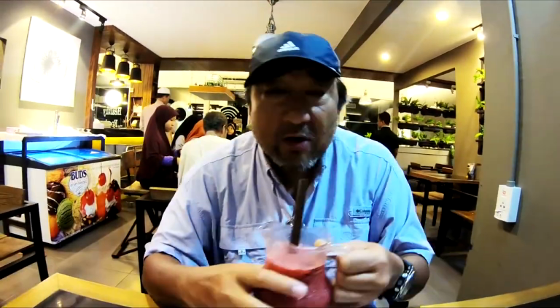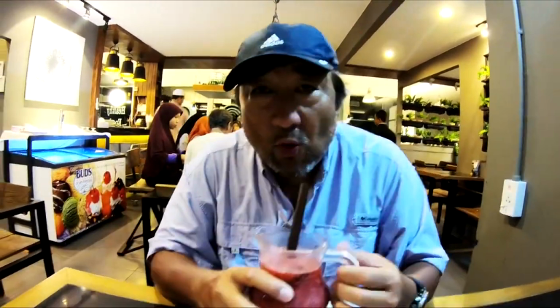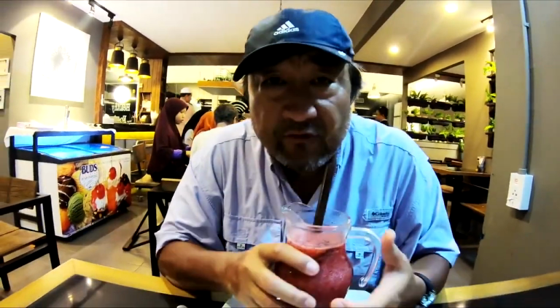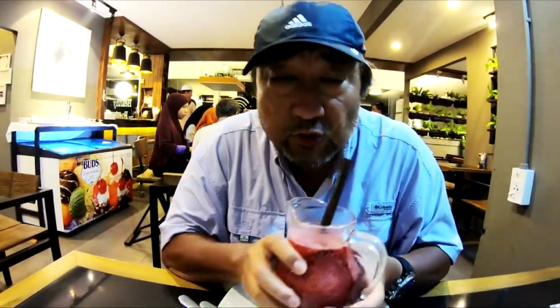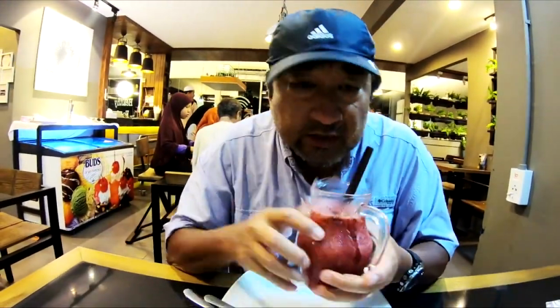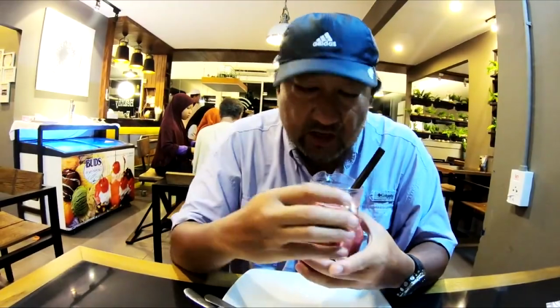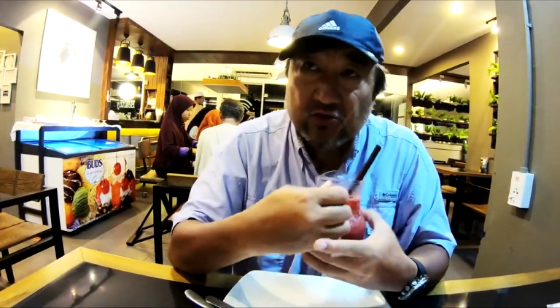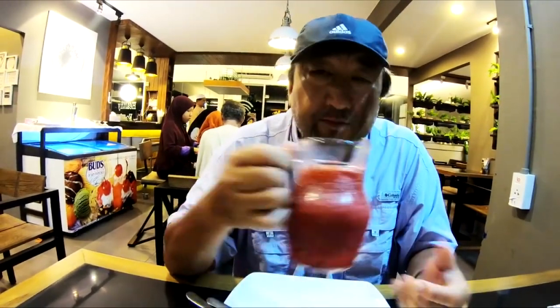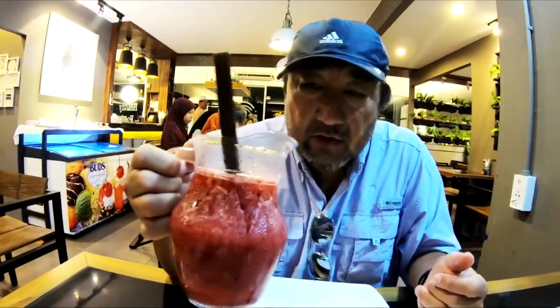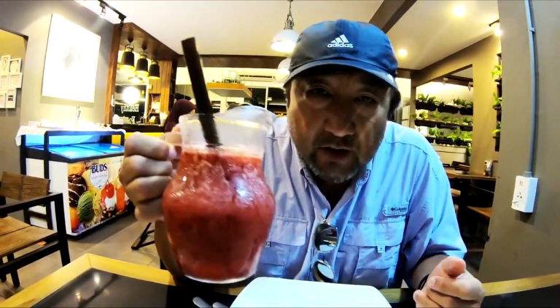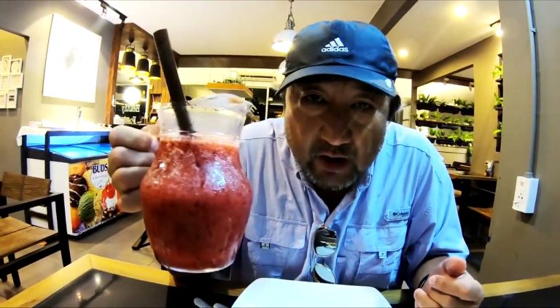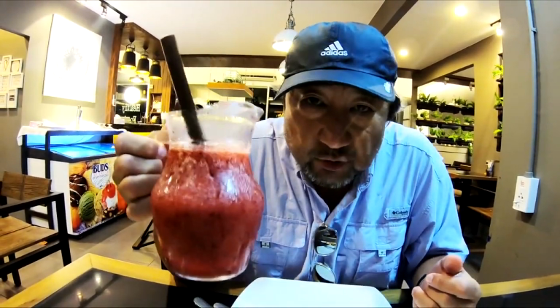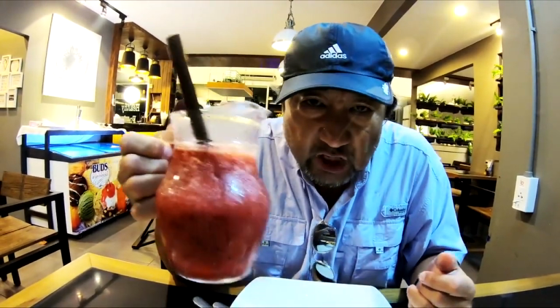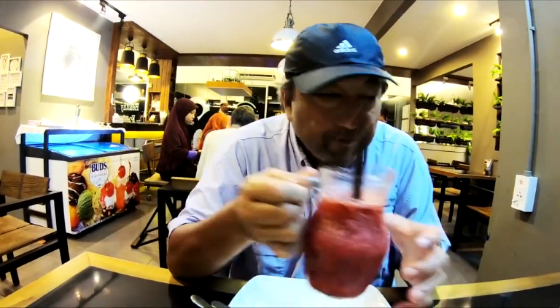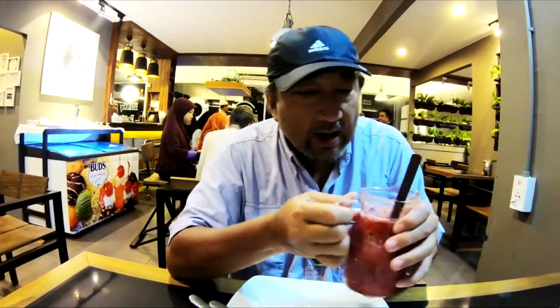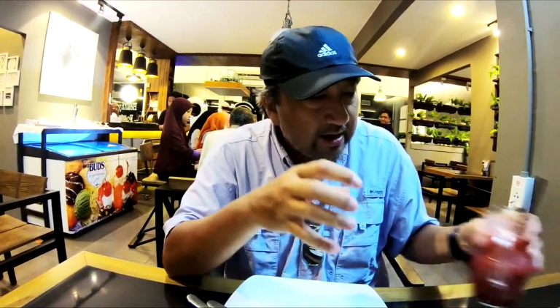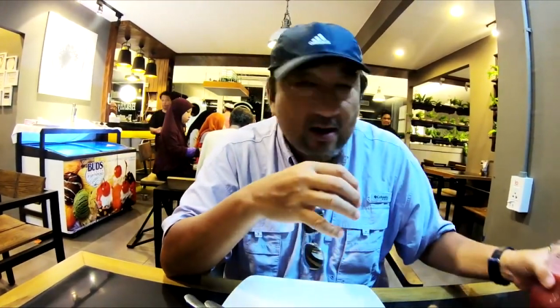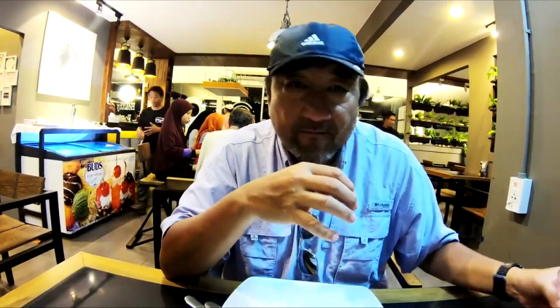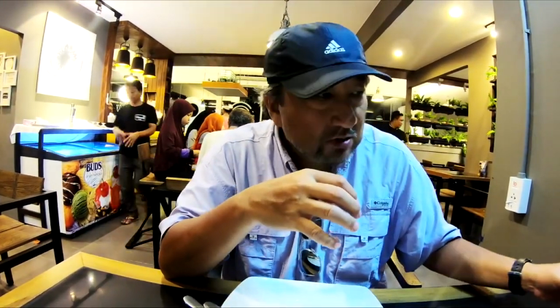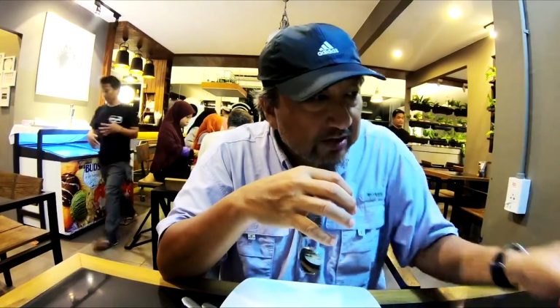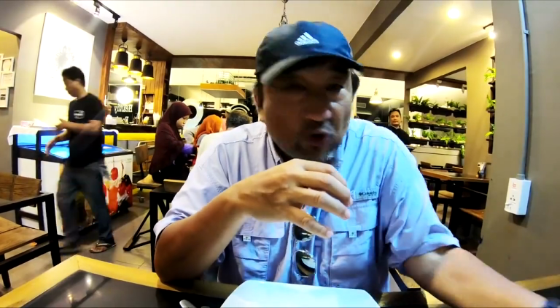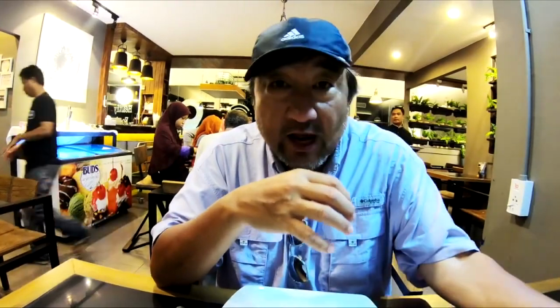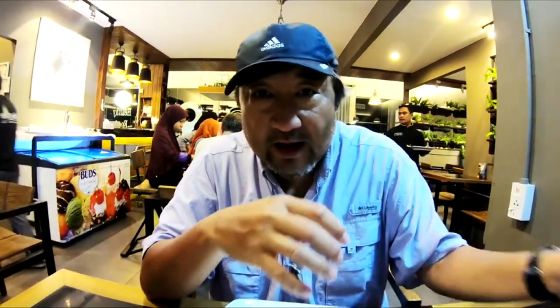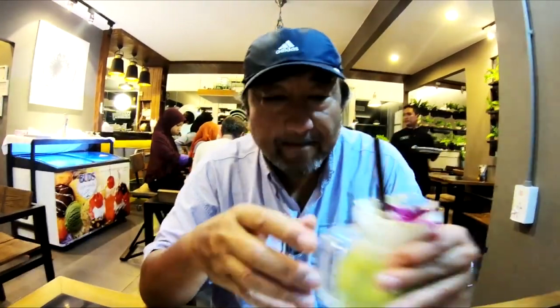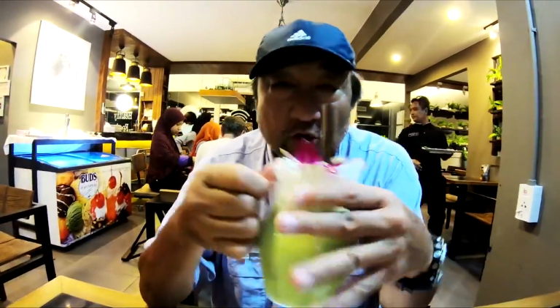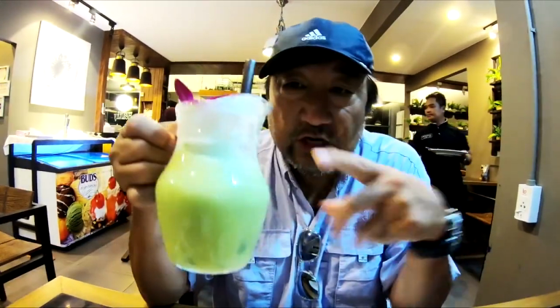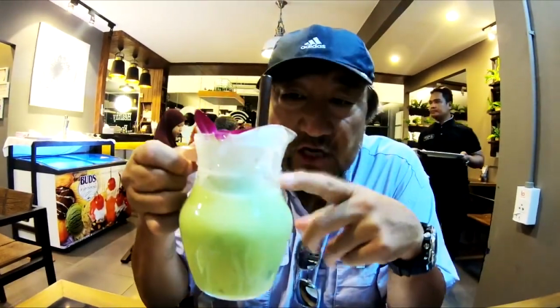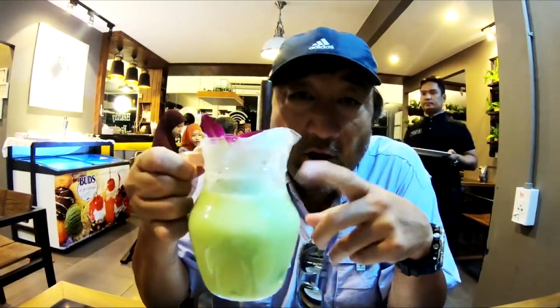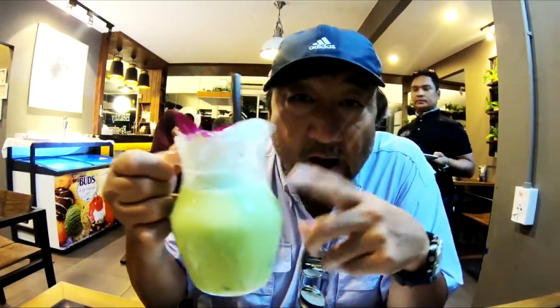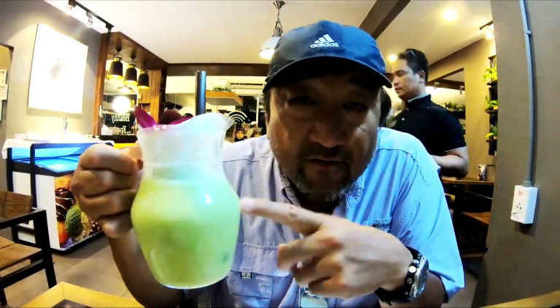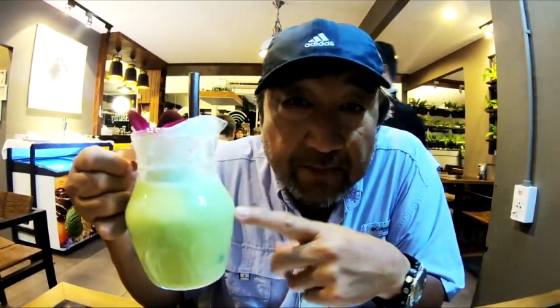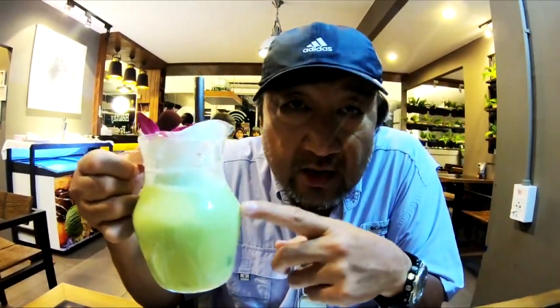They make wonderful smoothies. This one is called the Very Very Very Smoothie. And Serena has ordered a green tea frappe here — just amazing.